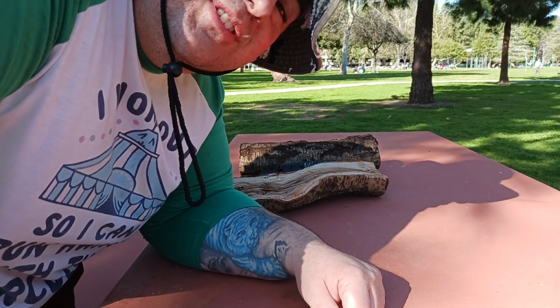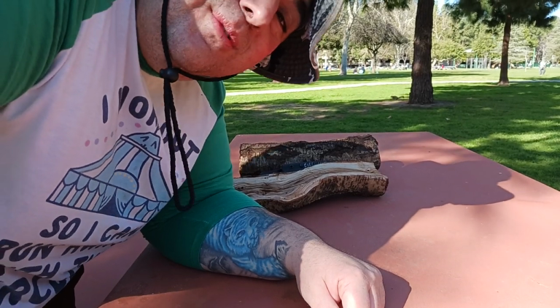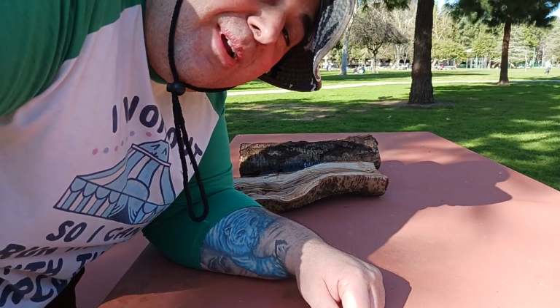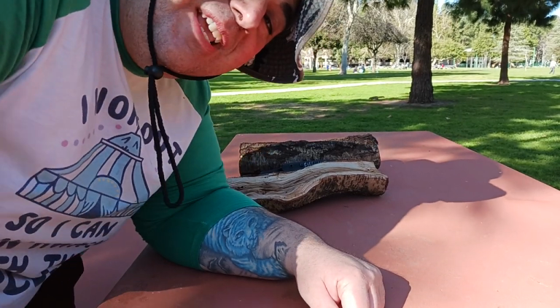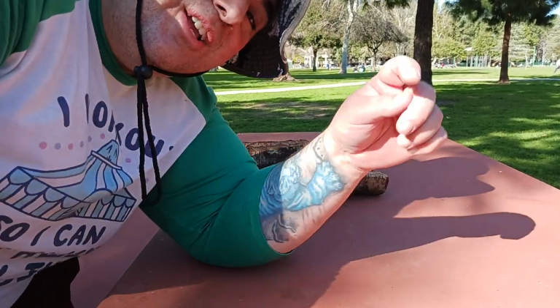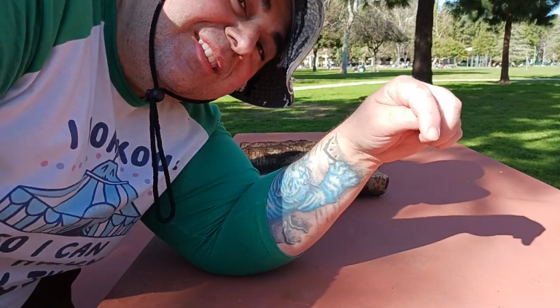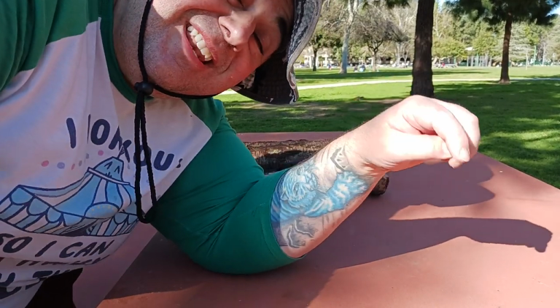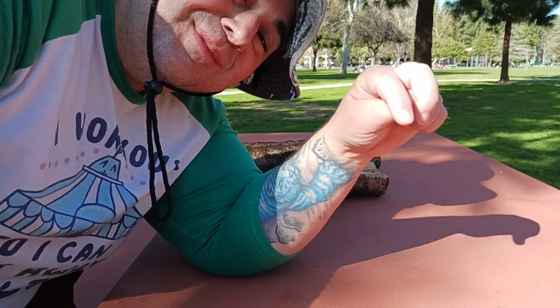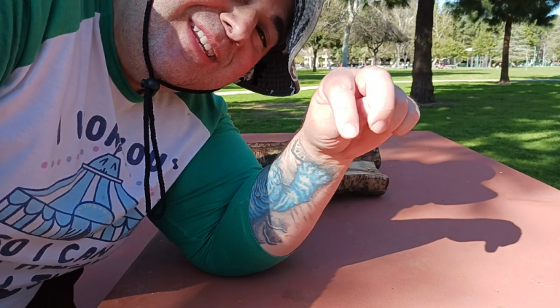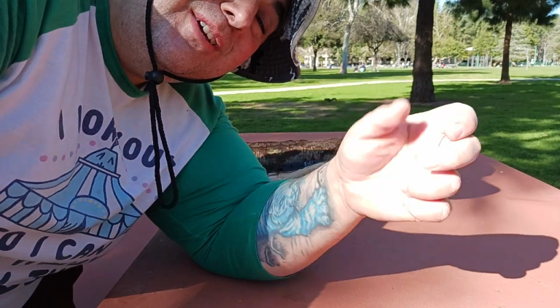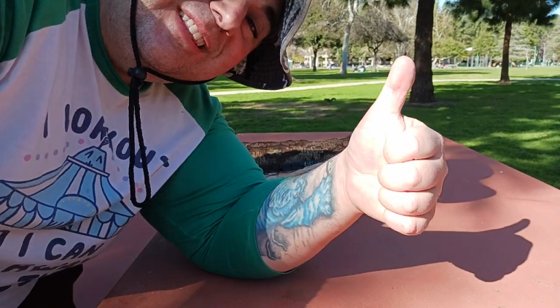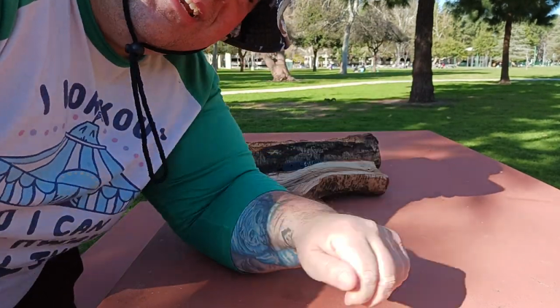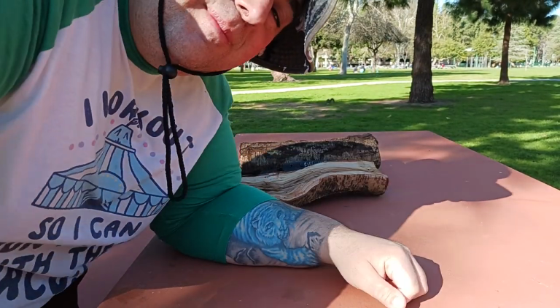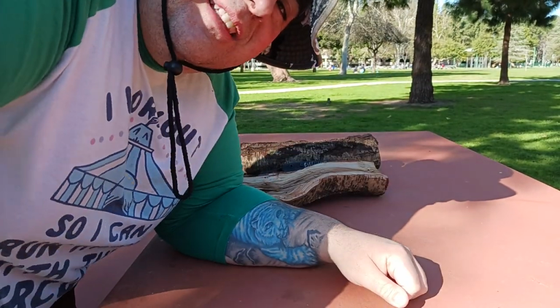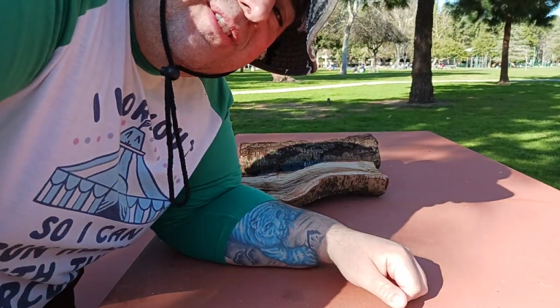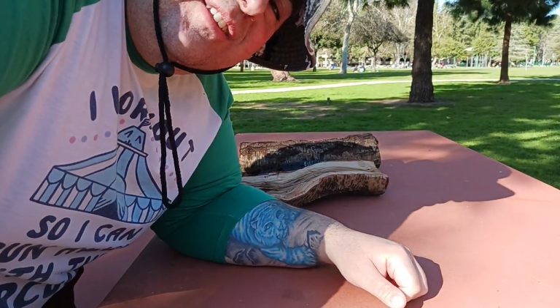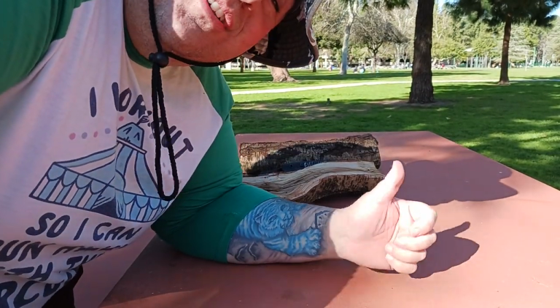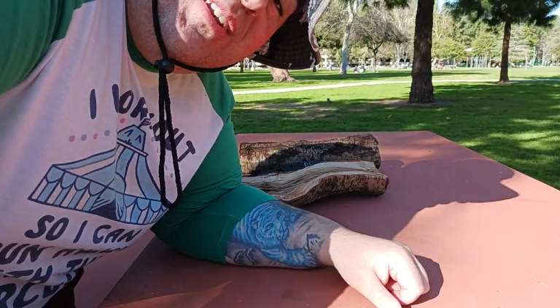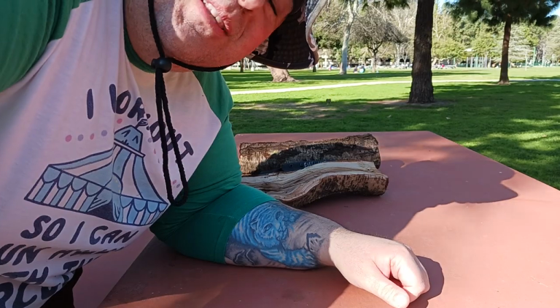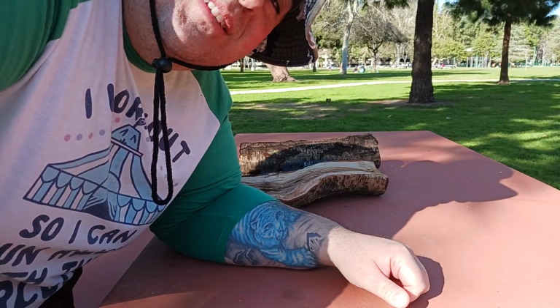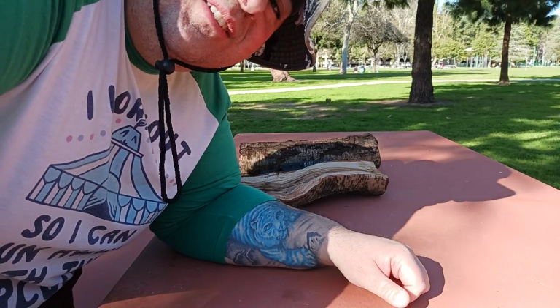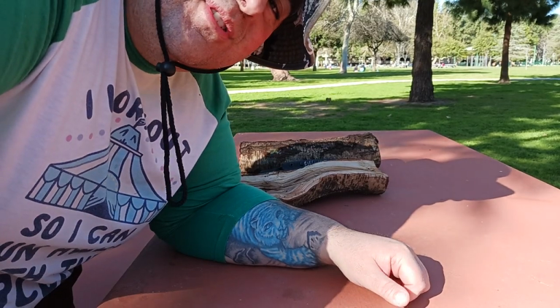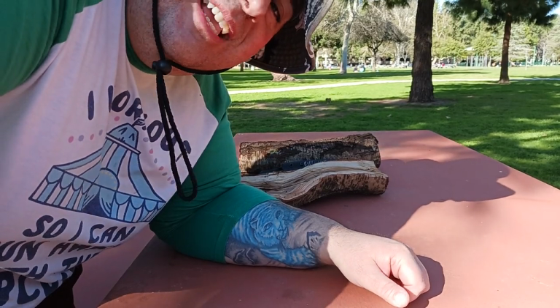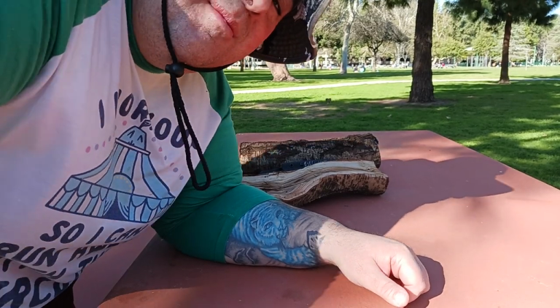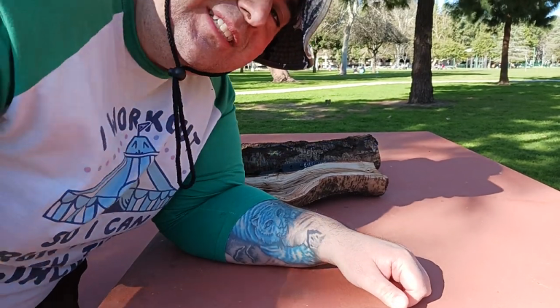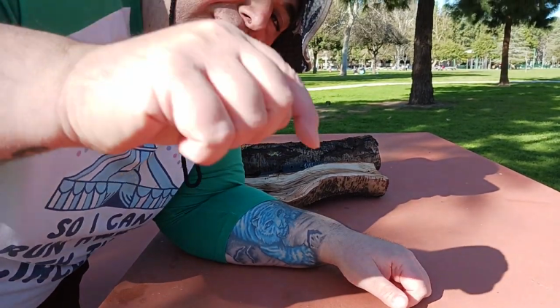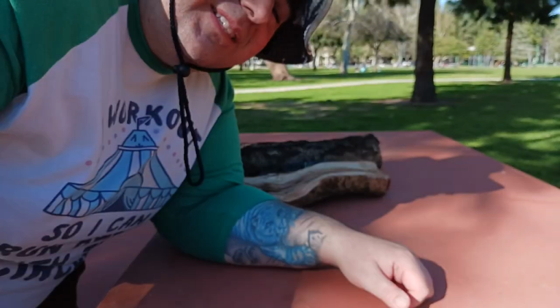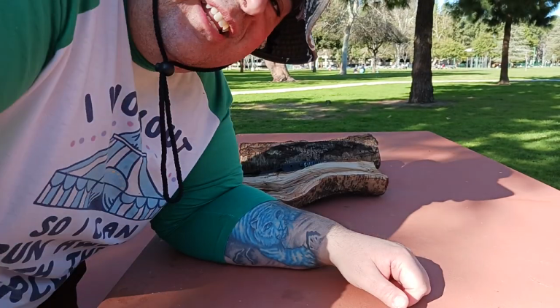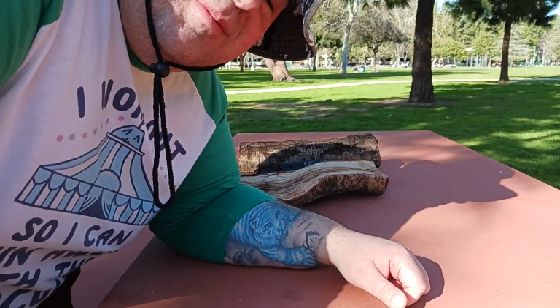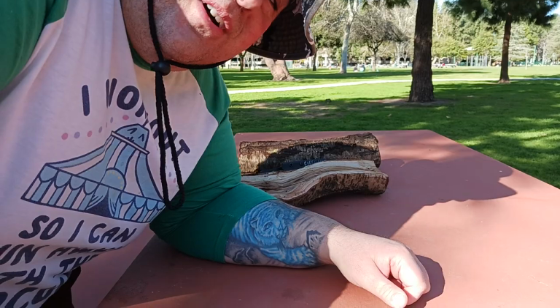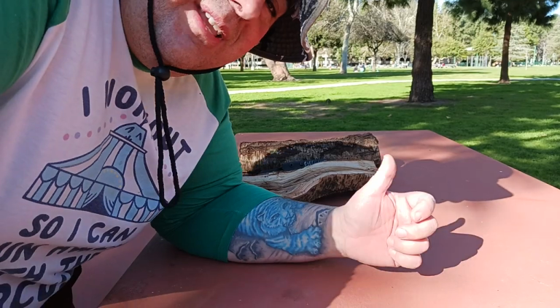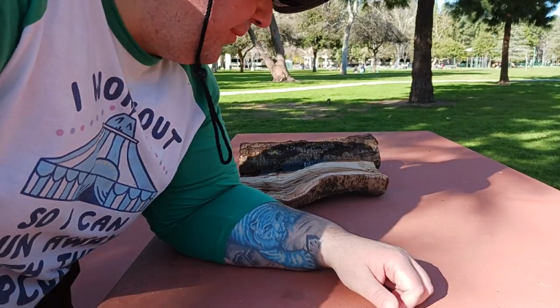If you like what you're seeing and want to subscribe to the channel, go ahead and hit the subscribe button down below. You can also hit the like button to let me know you're enjoying these videos. If you have any comments or want to see some future content, post it down below in the comment section.